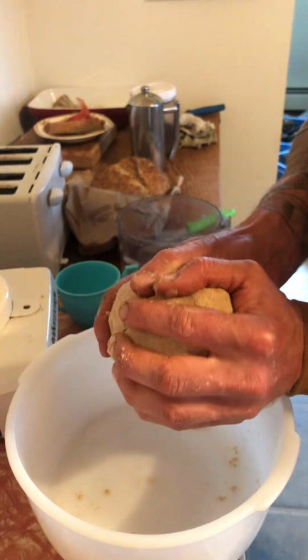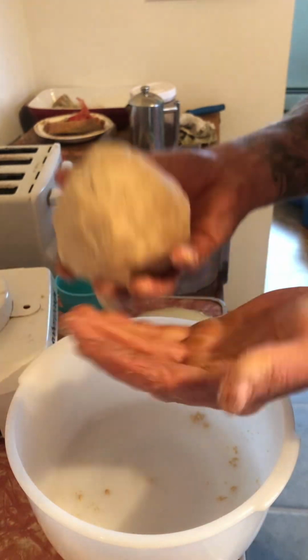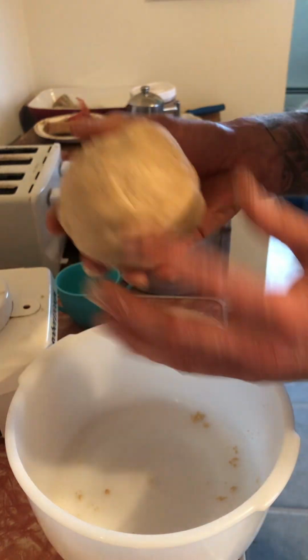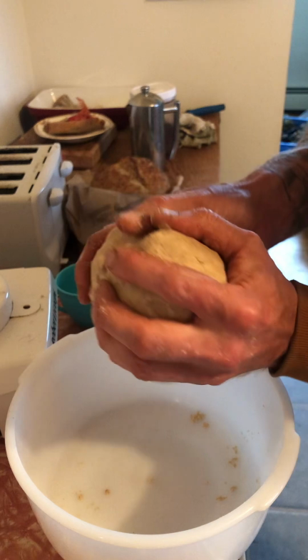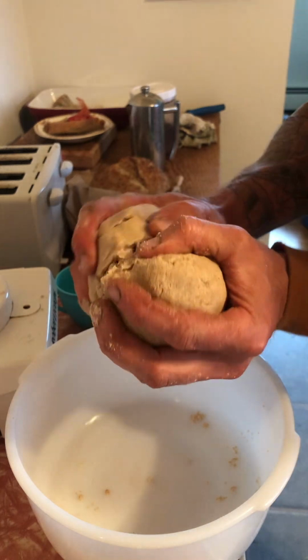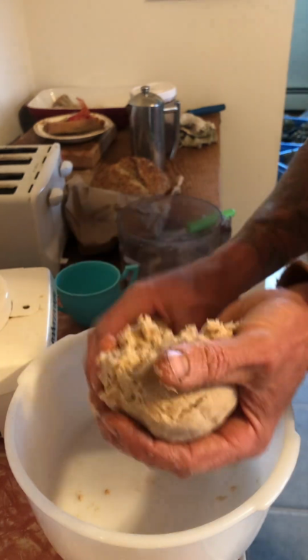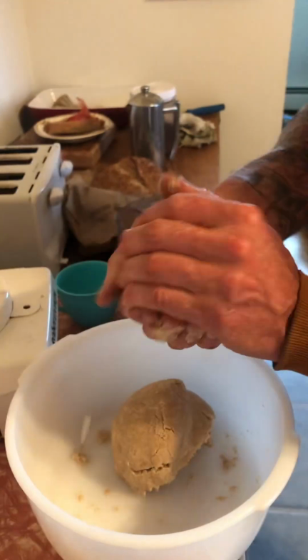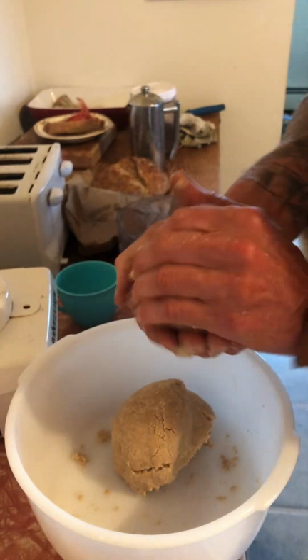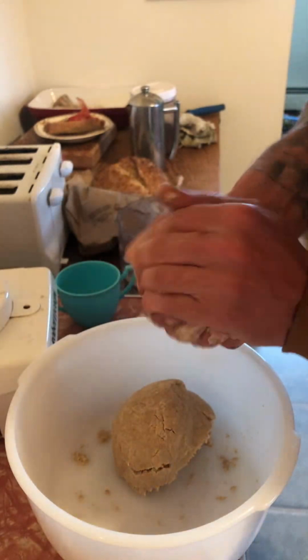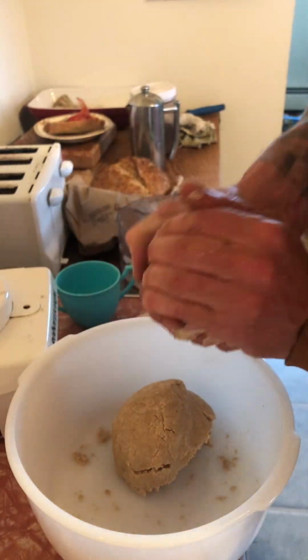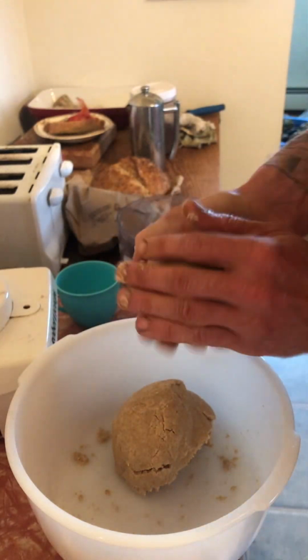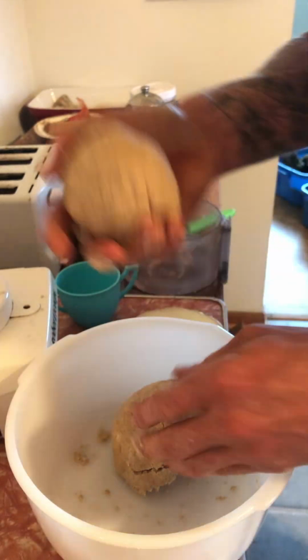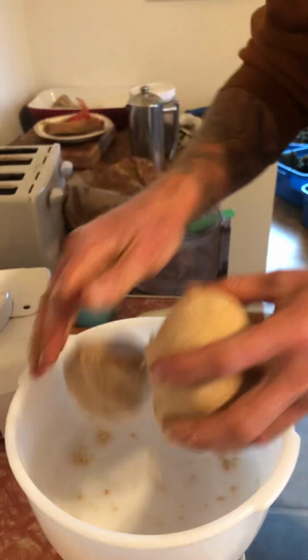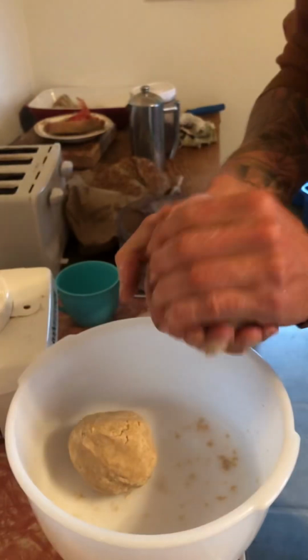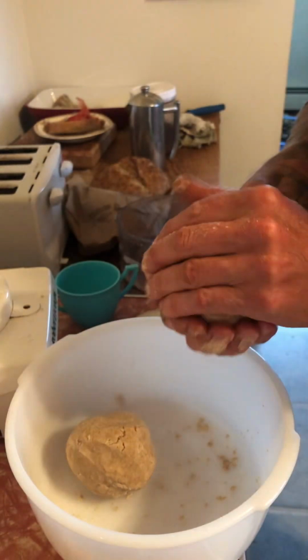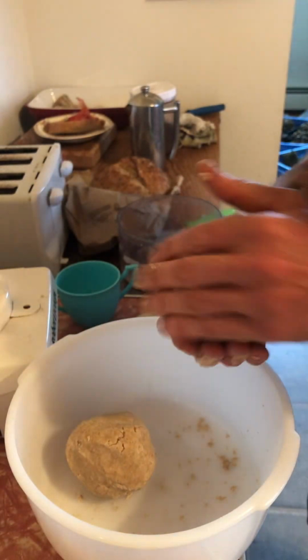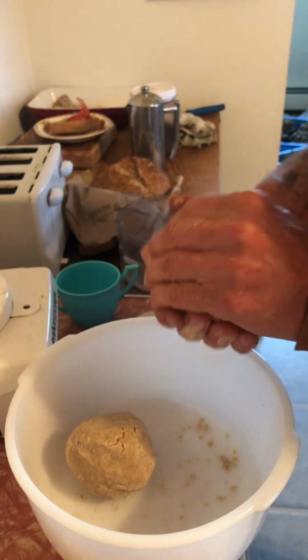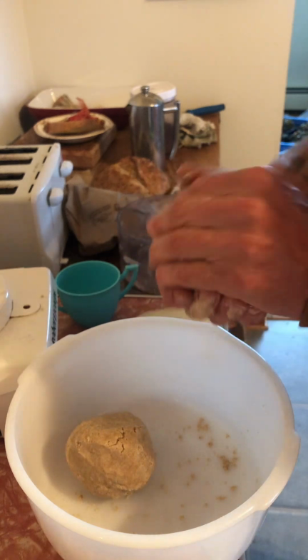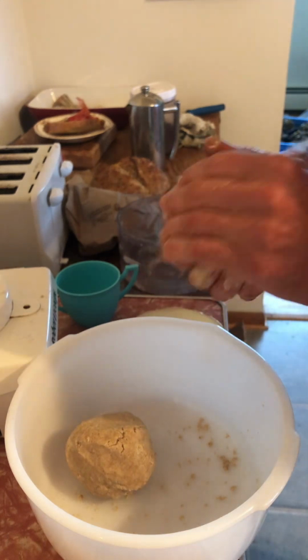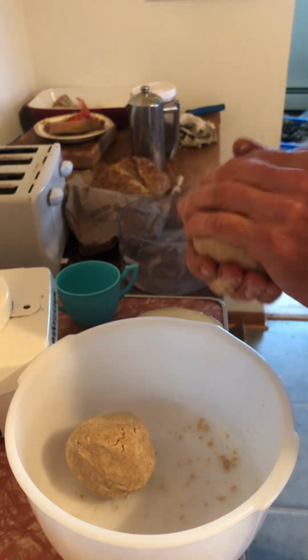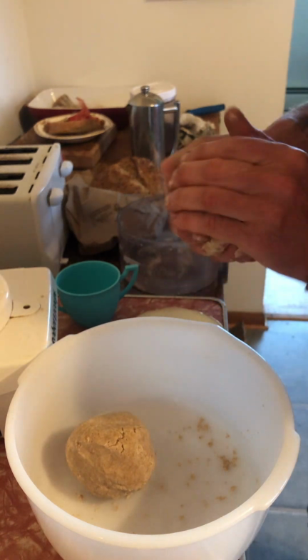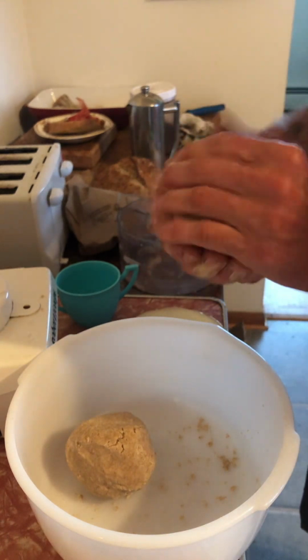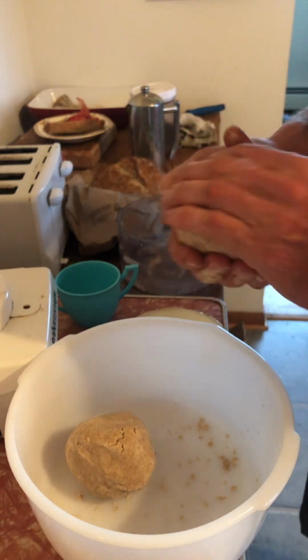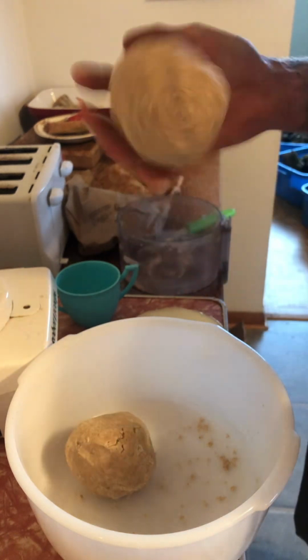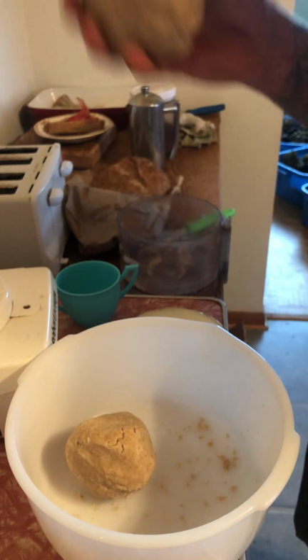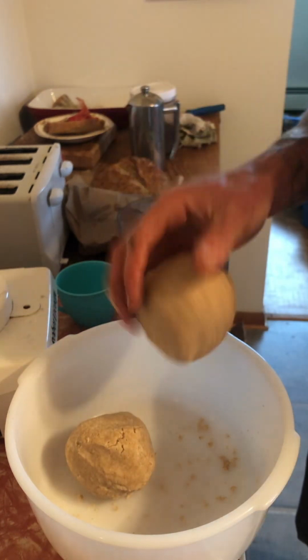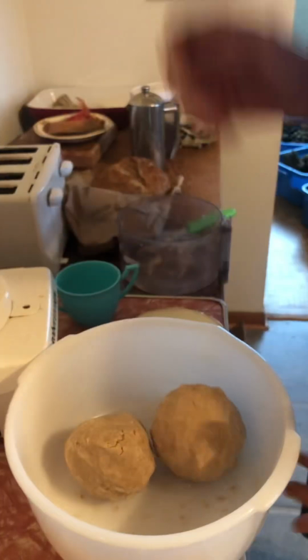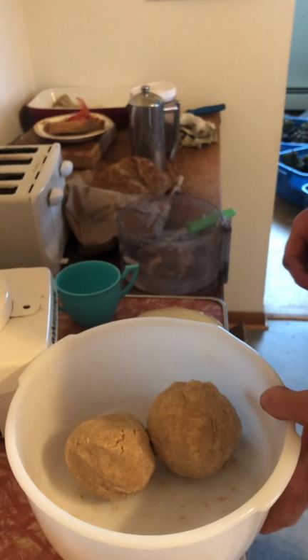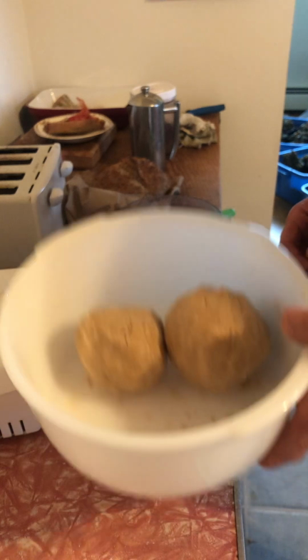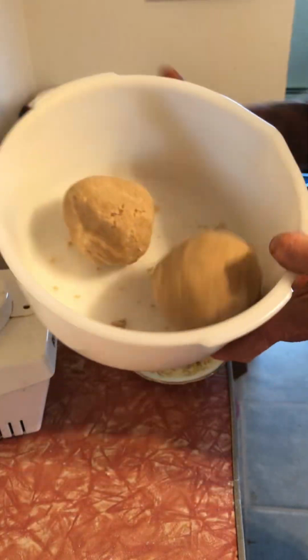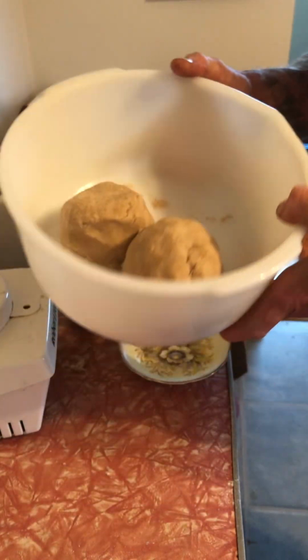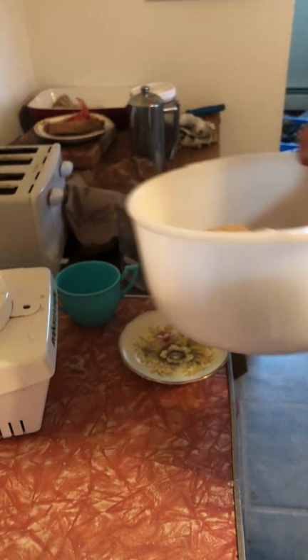Then that dough — split each one in half like that, and then you're good to go in the fridge. Boom.